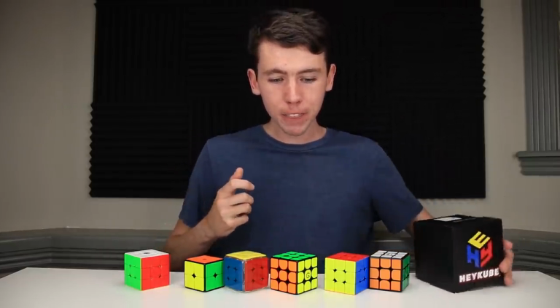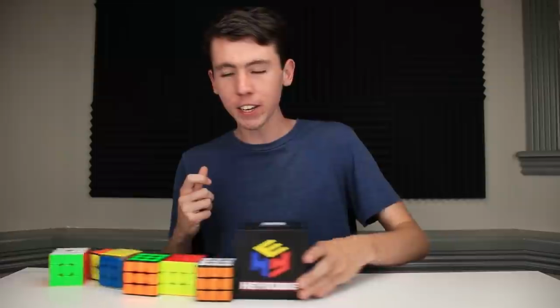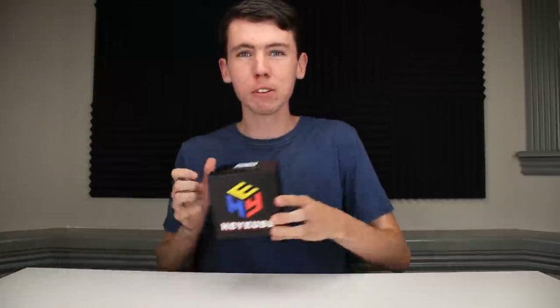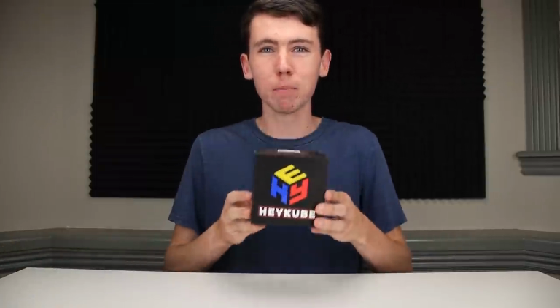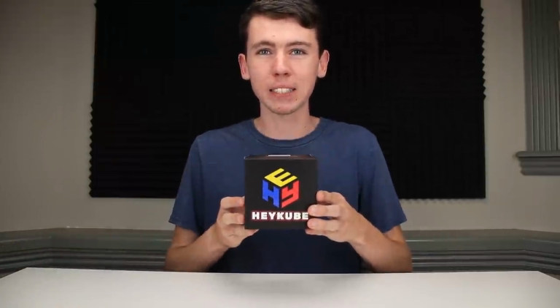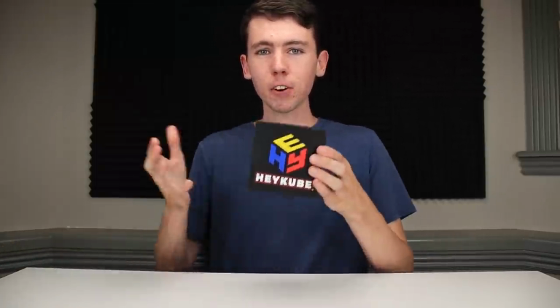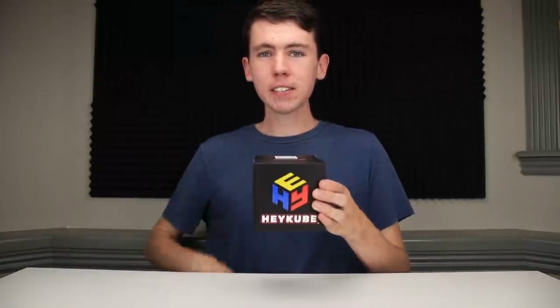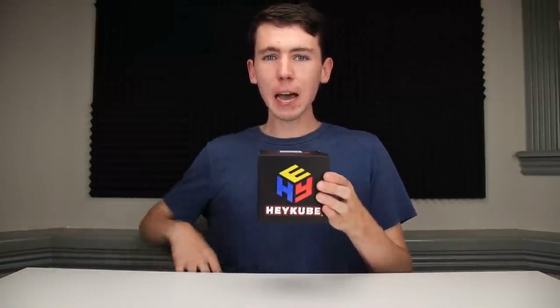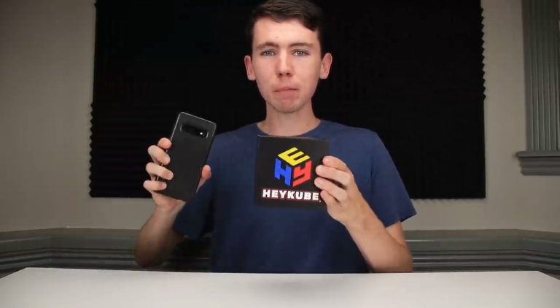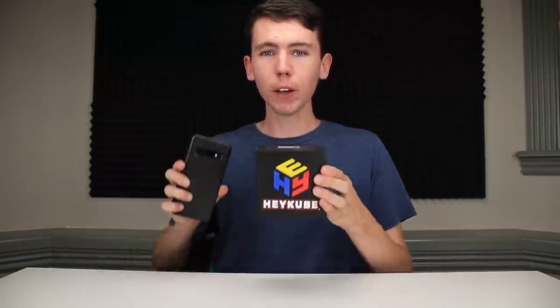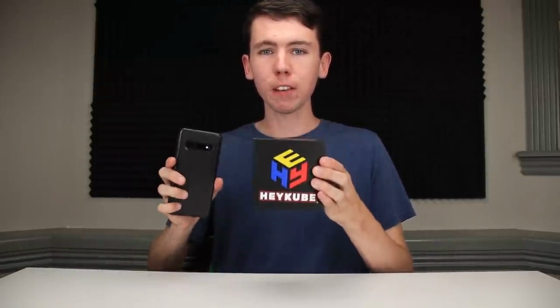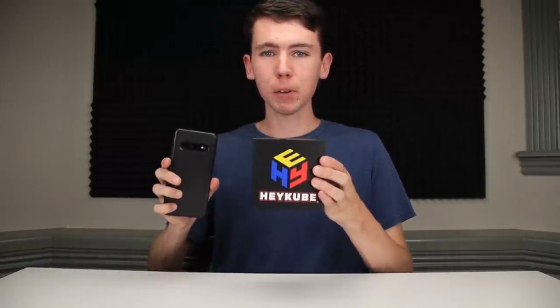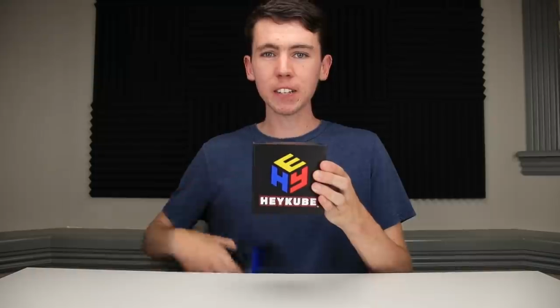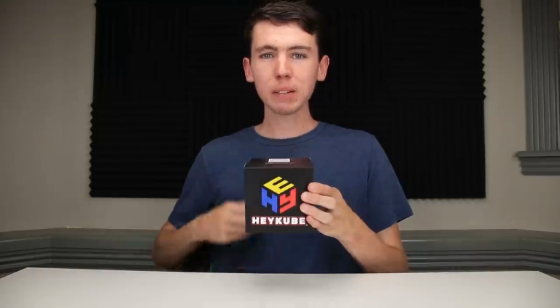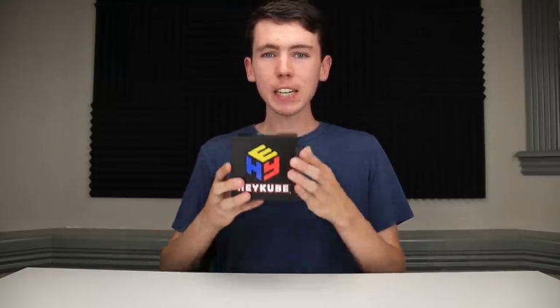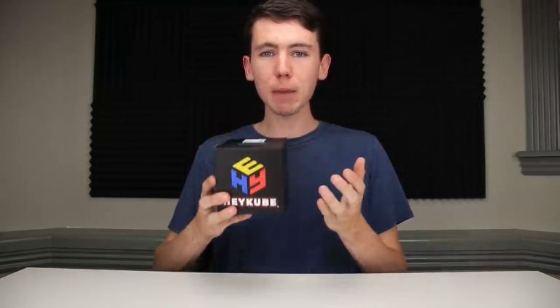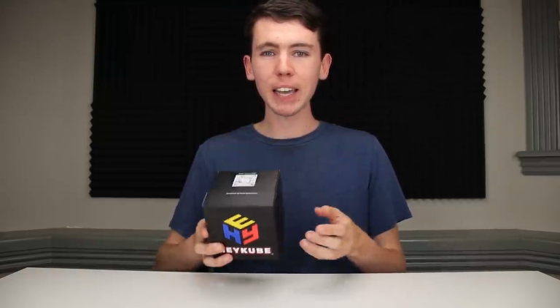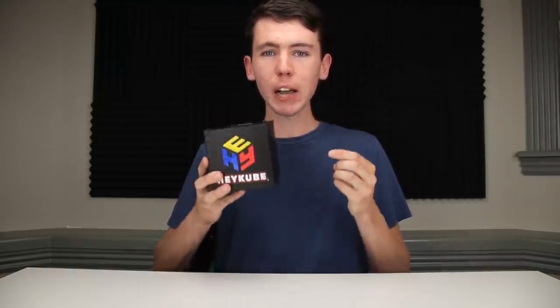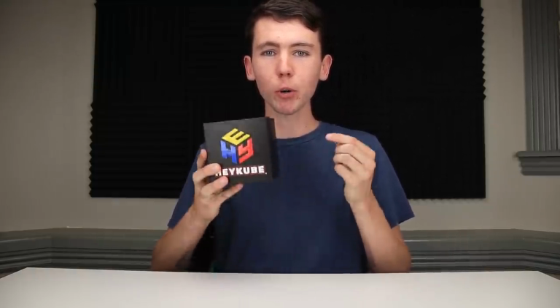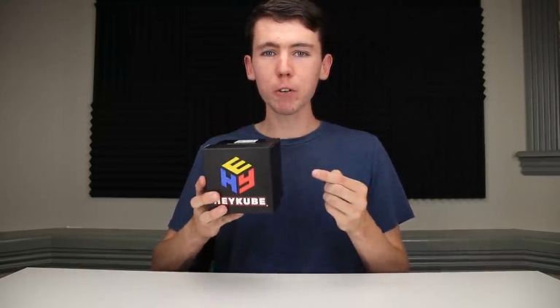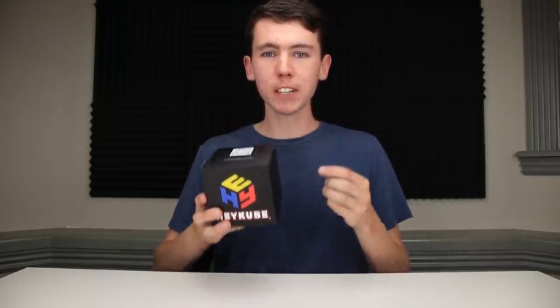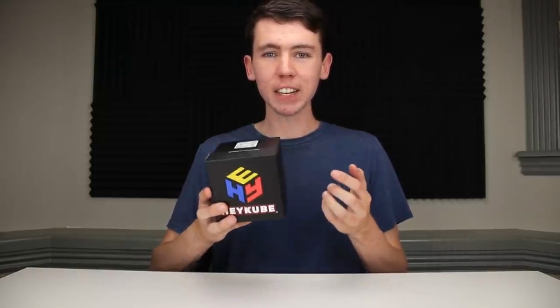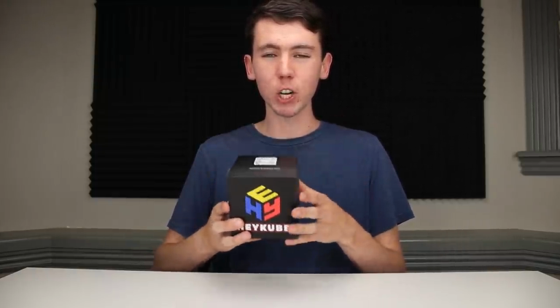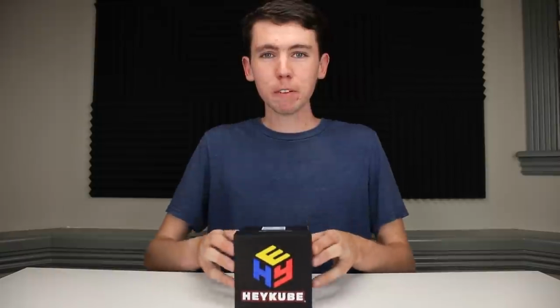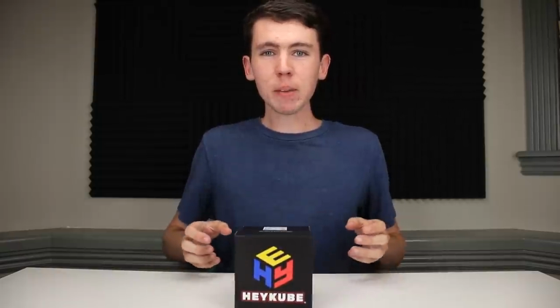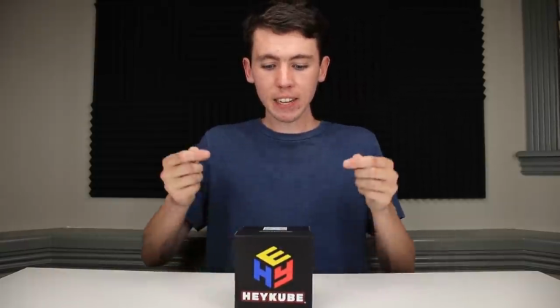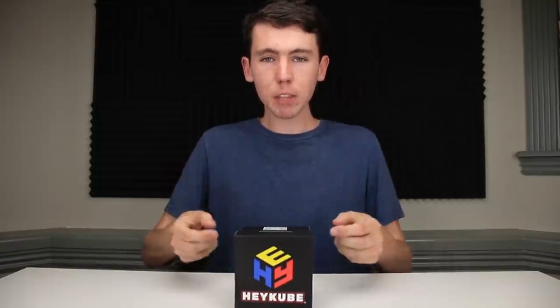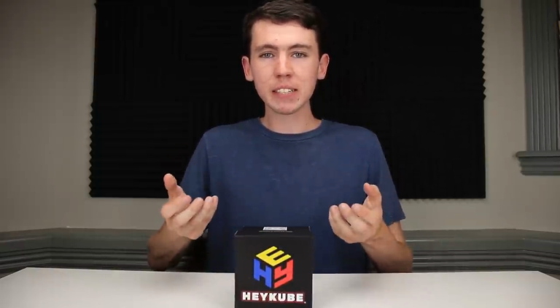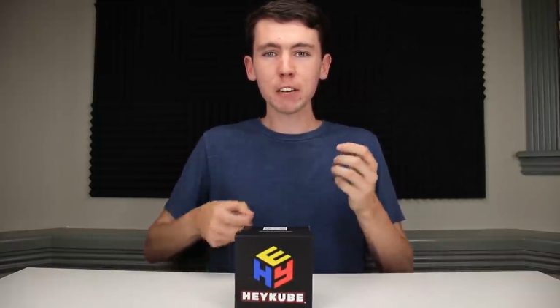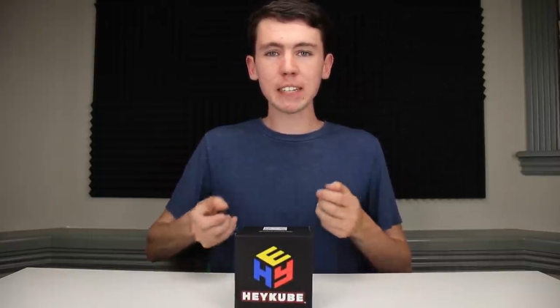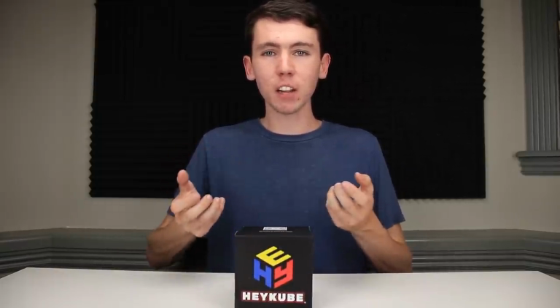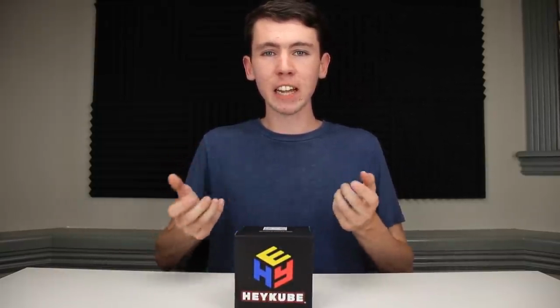Everything you need comes right in the box. Of course, there still is an app available with all of your favorite SmartCube features, plus there's even an API to allow you to program your own features right into the cube. But for the time being, let's check out the puzzle itself and try out its standalone functionality.